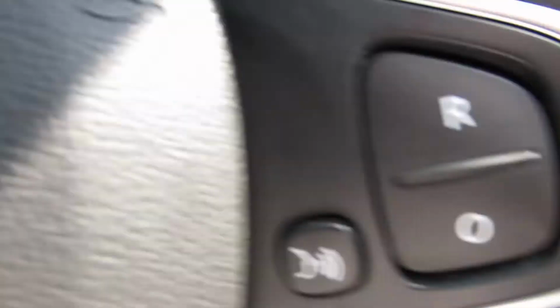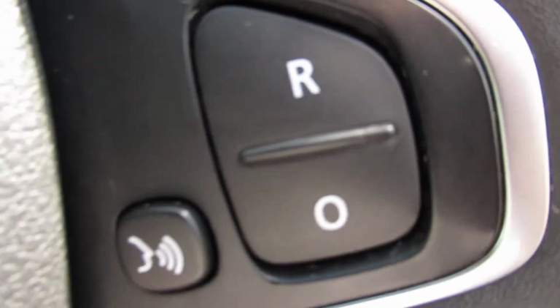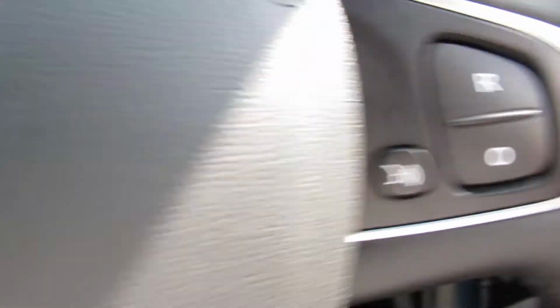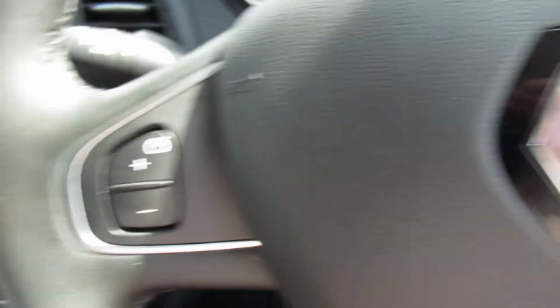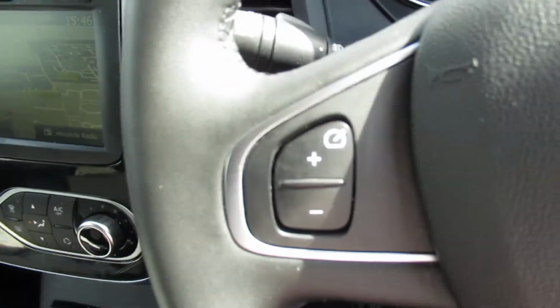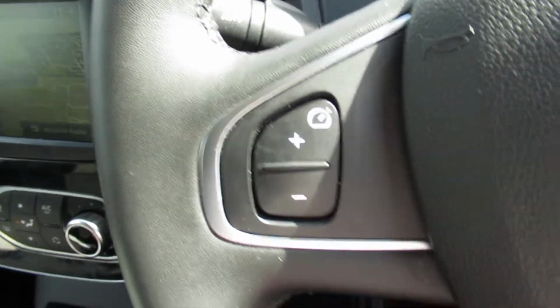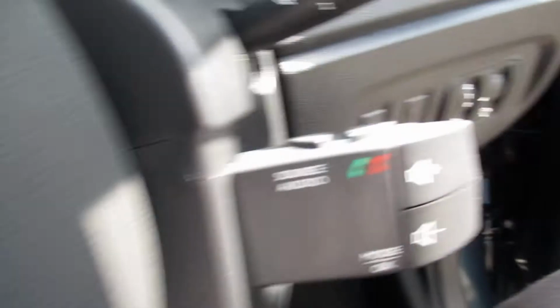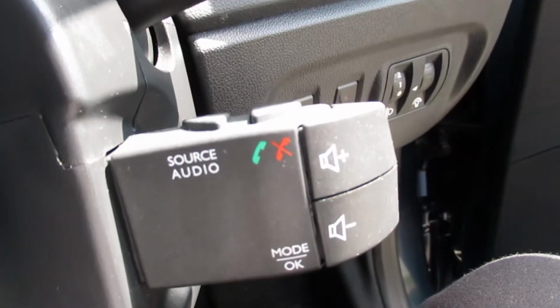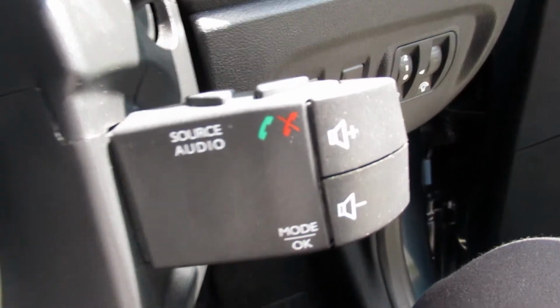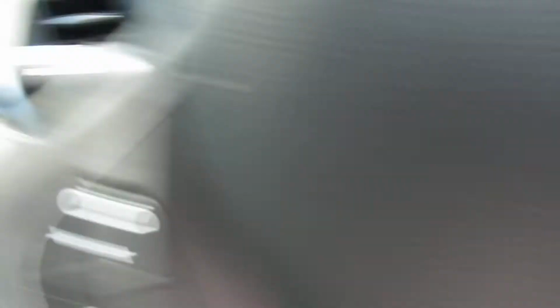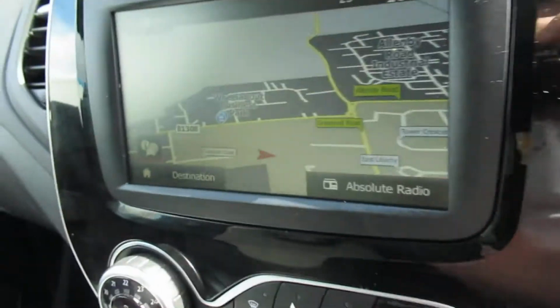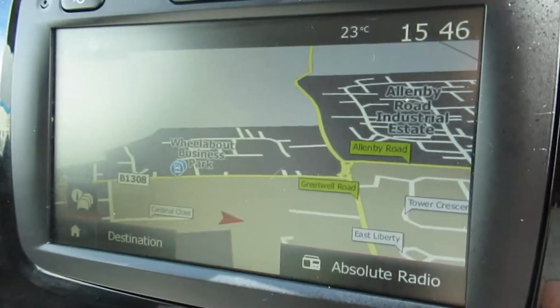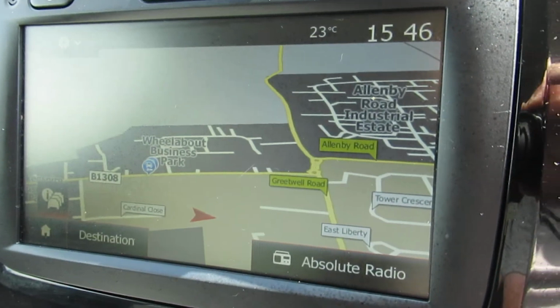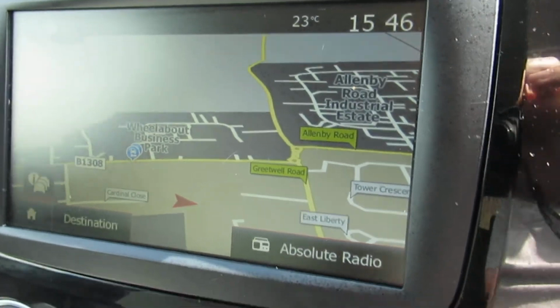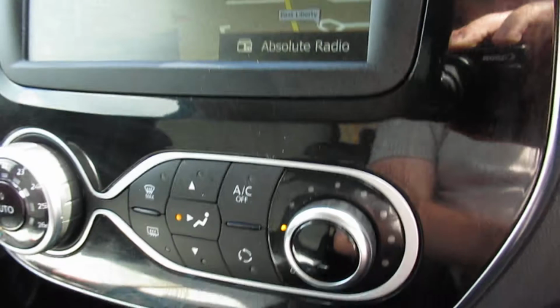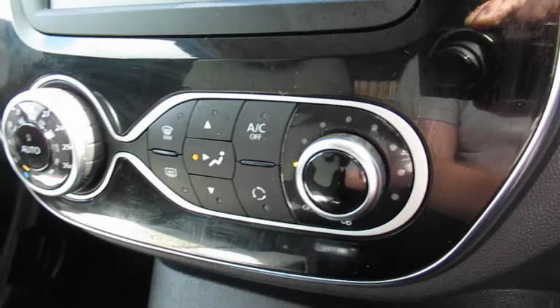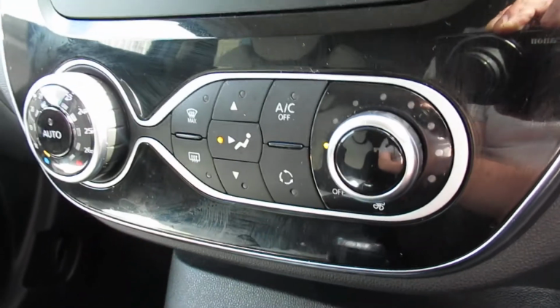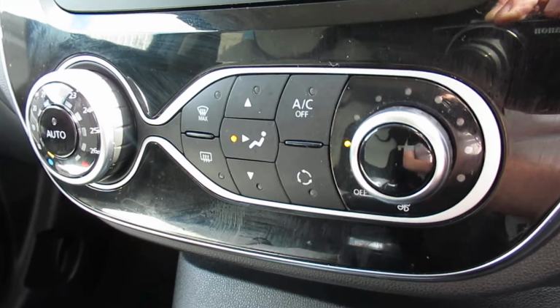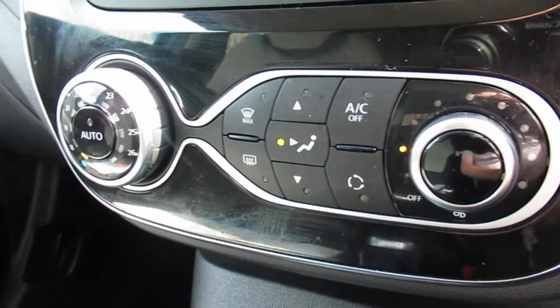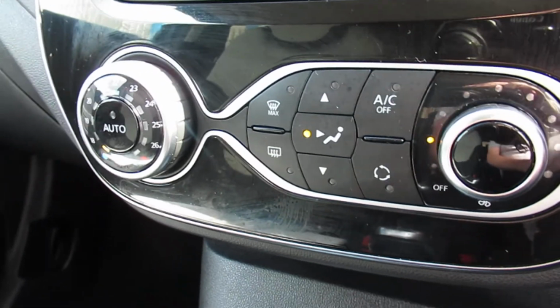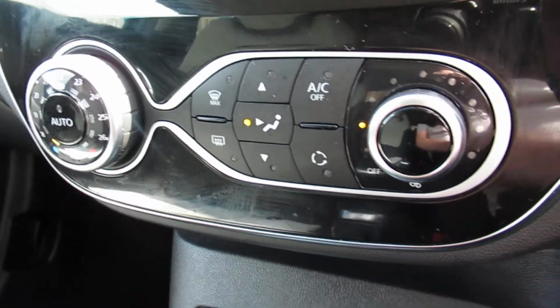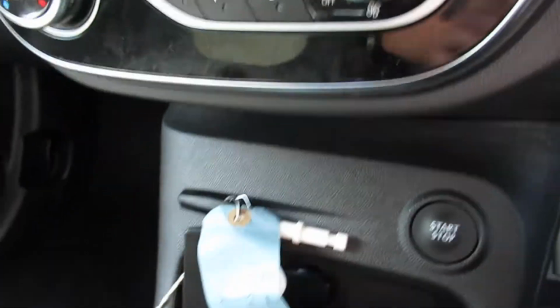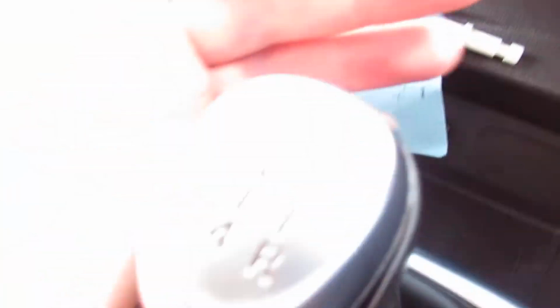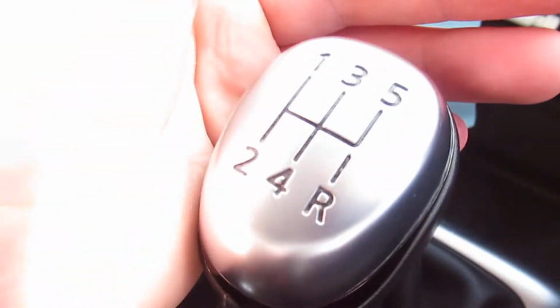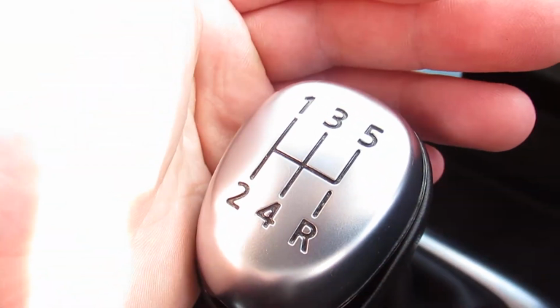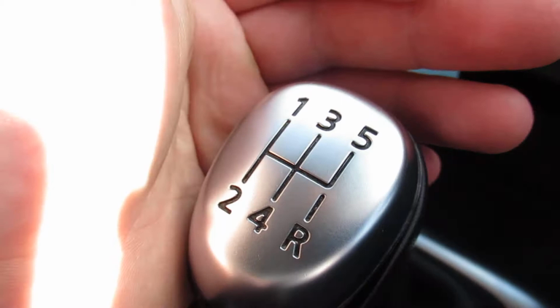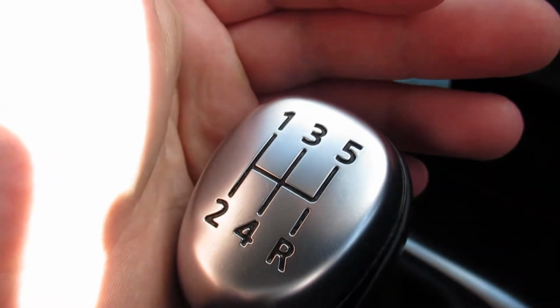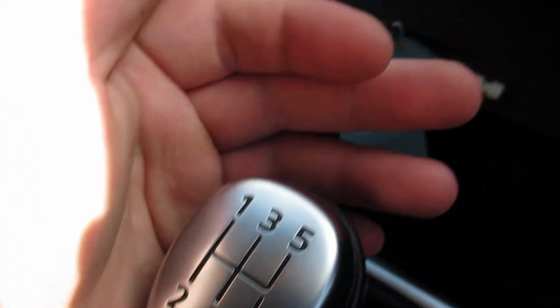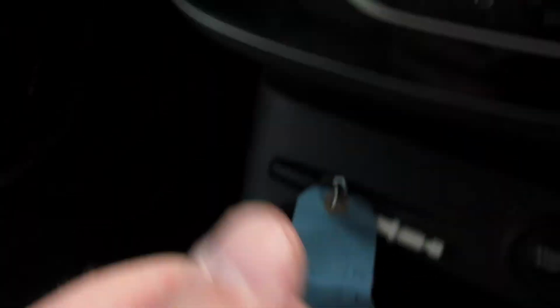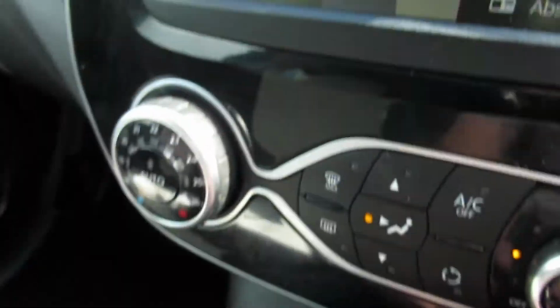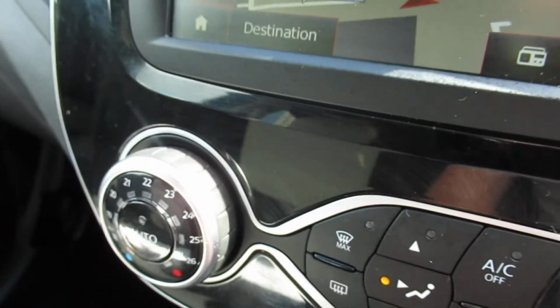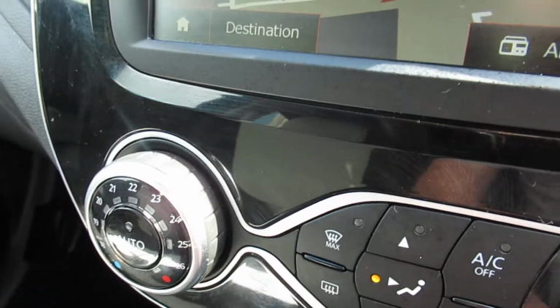Steering wheel controls and steering column controls. There's your satellite navigation. Dual-zone air conditioning and climate control. Five-speed manual diesel.